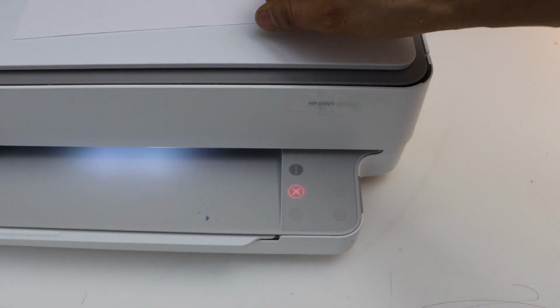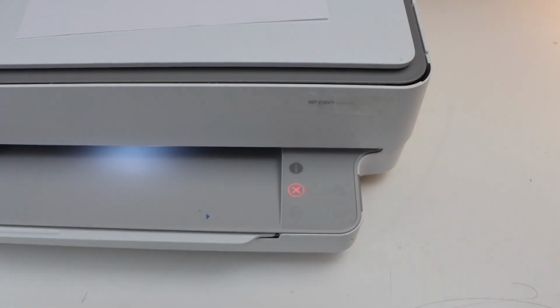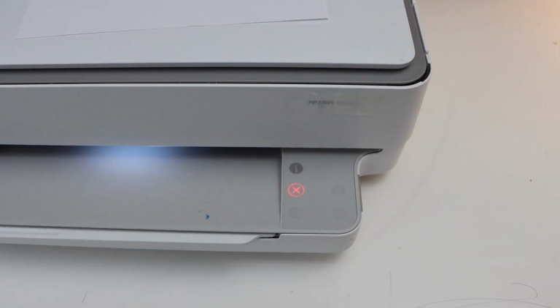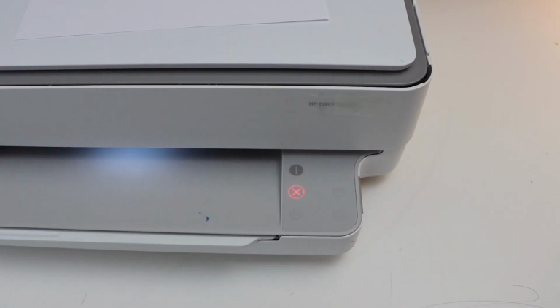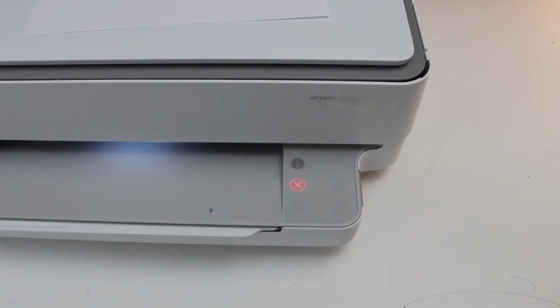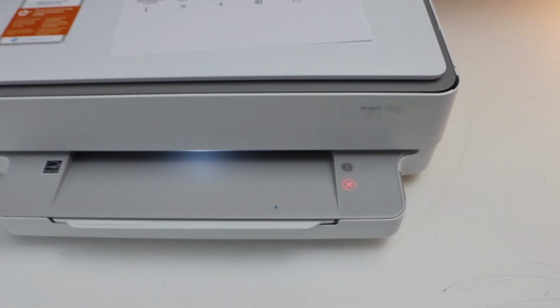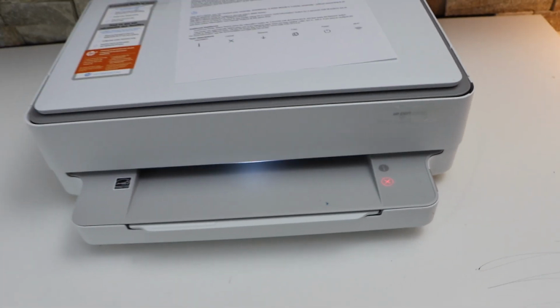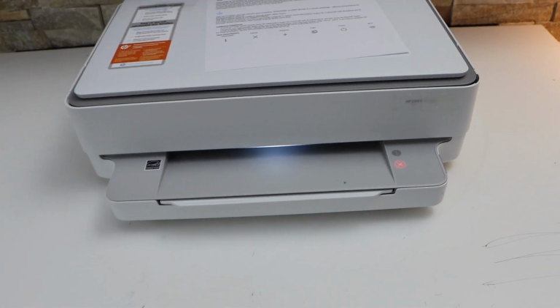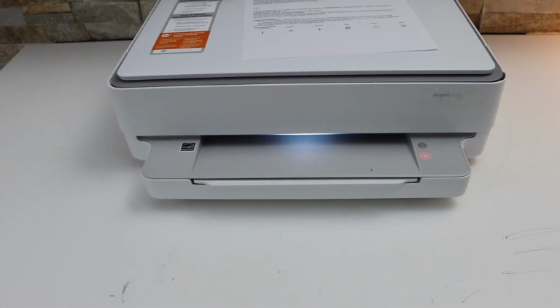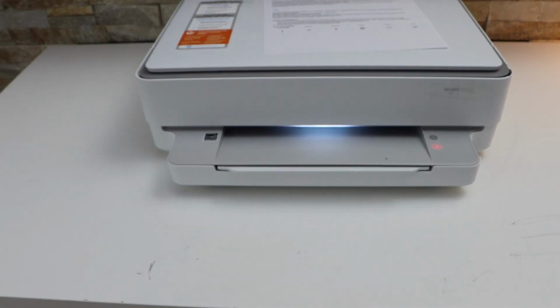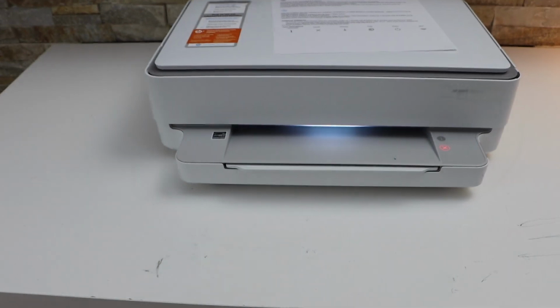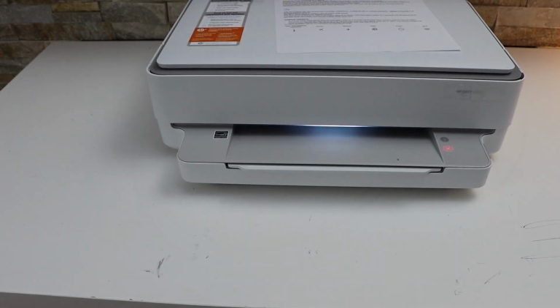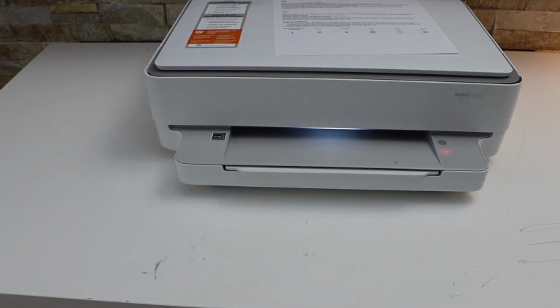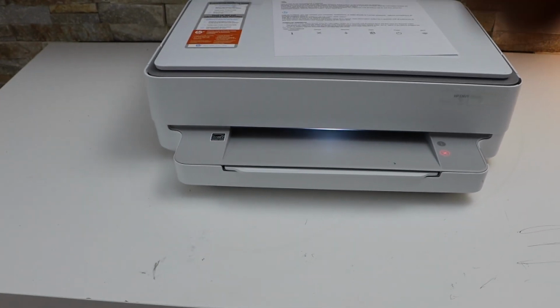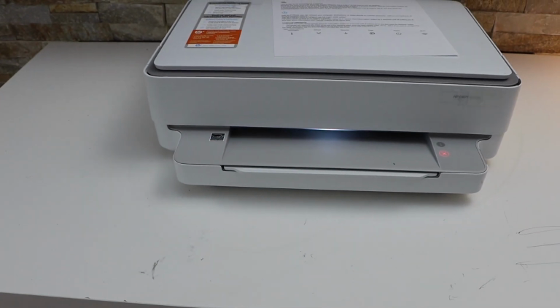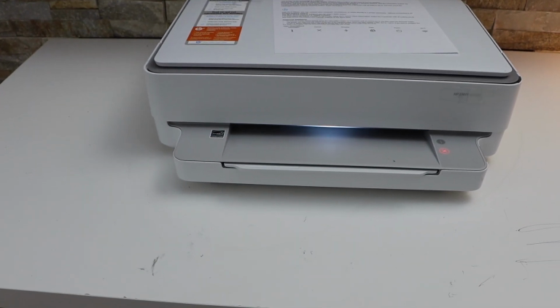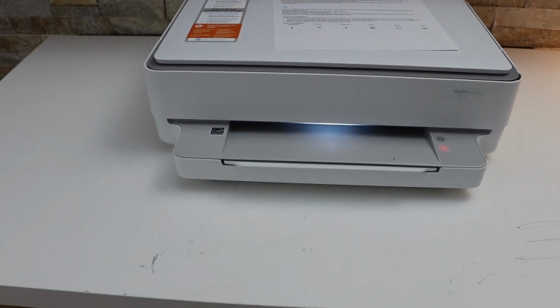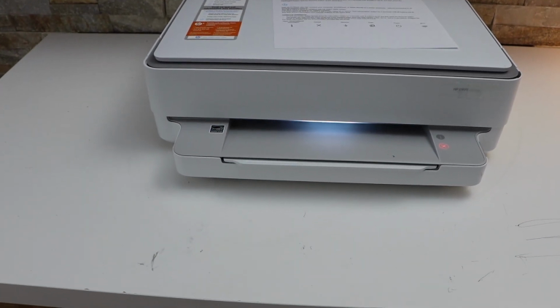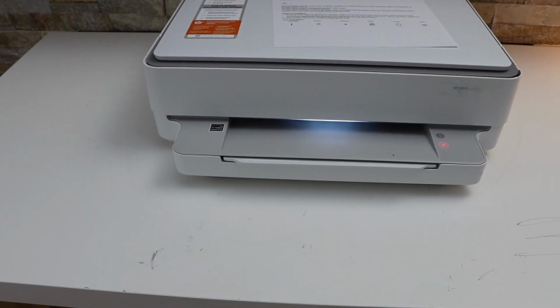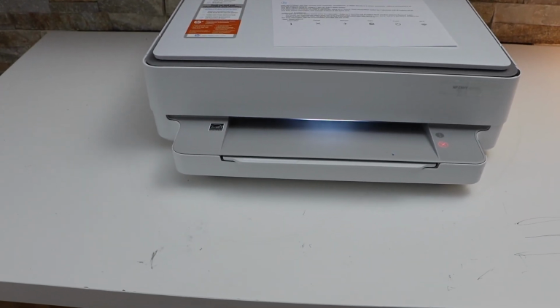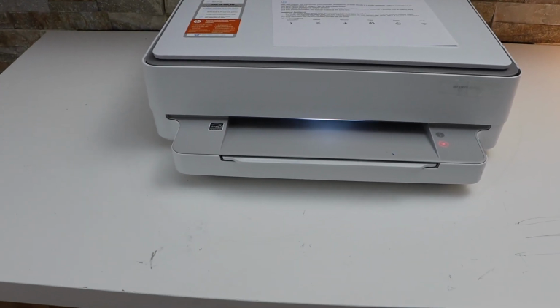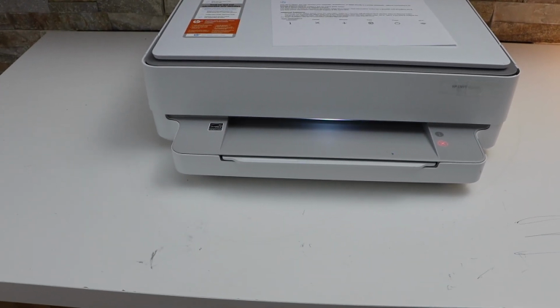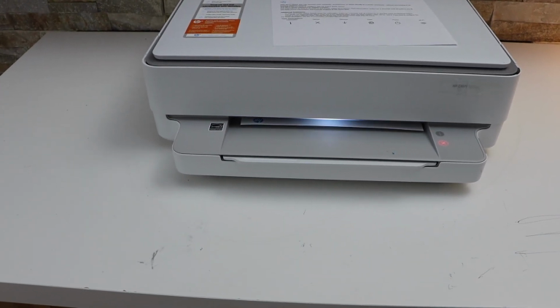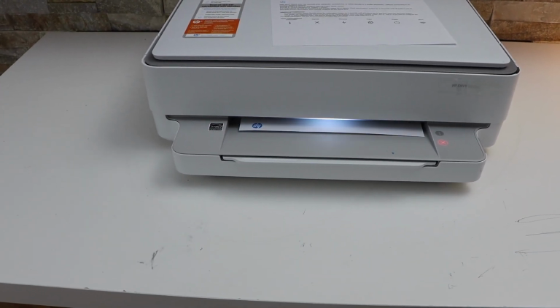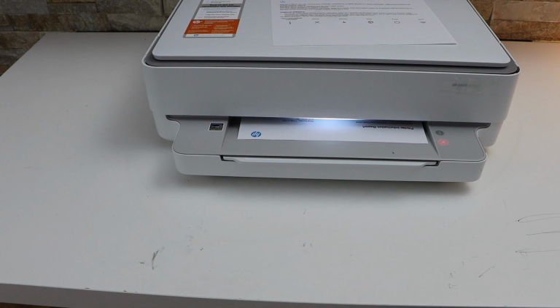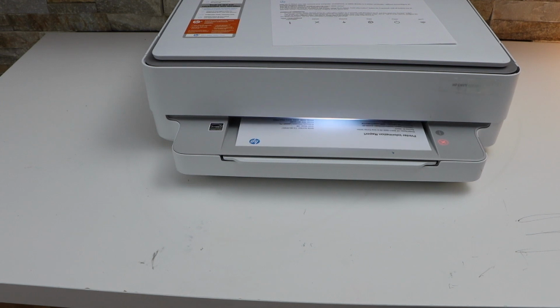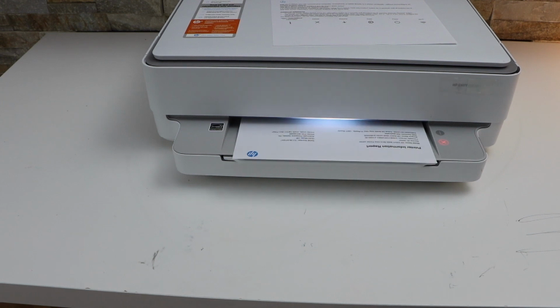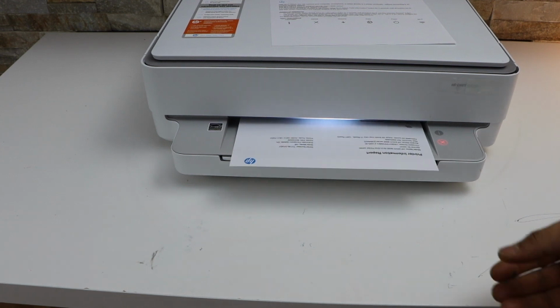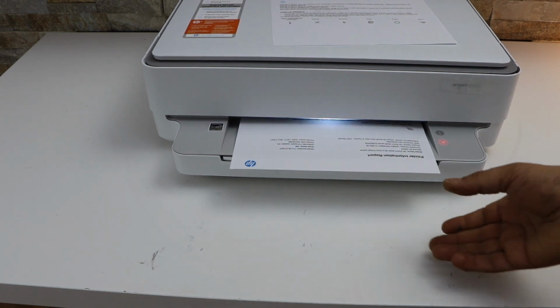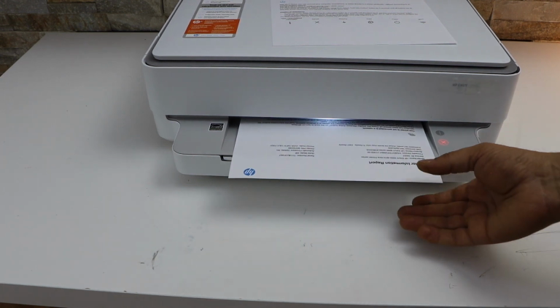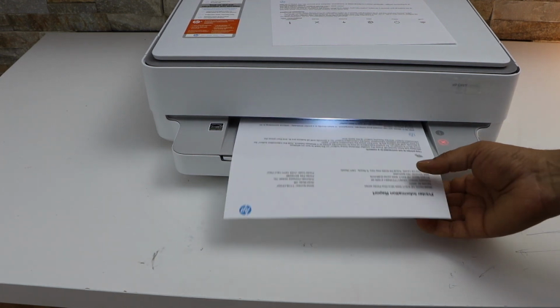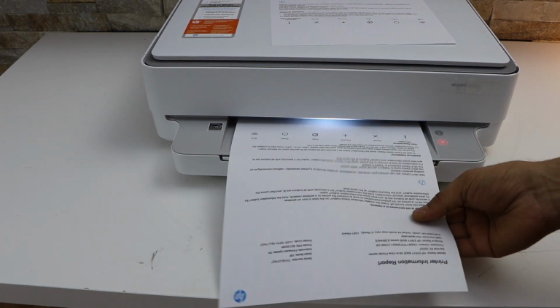Now press the information button once. It will send a command for the printer to print a page. This is the printer information page.